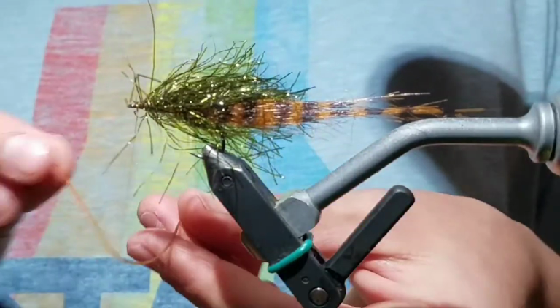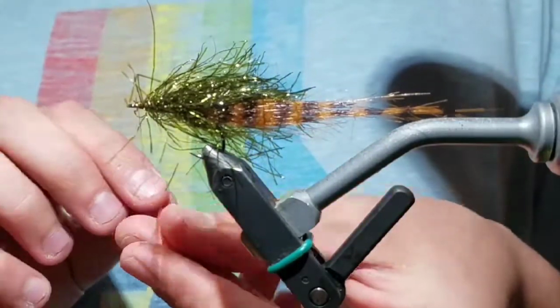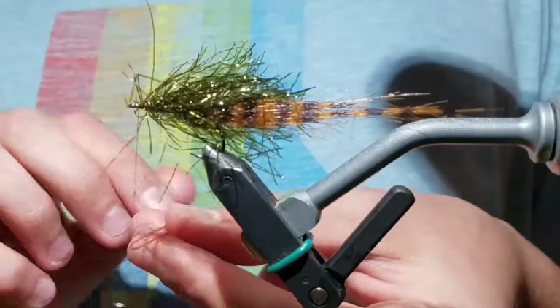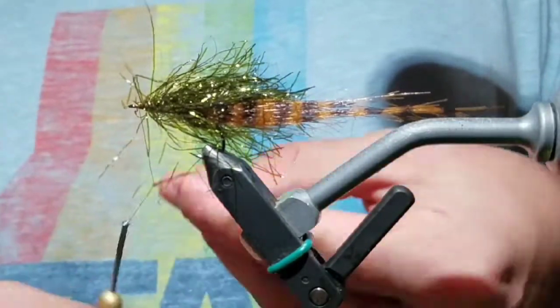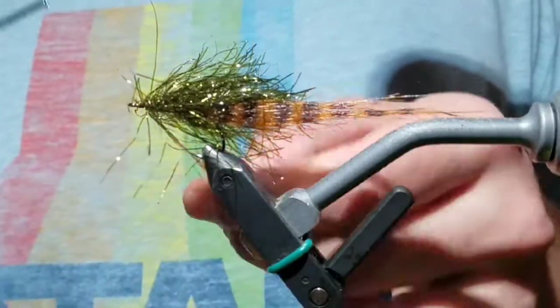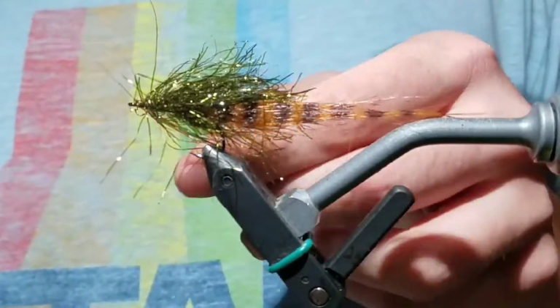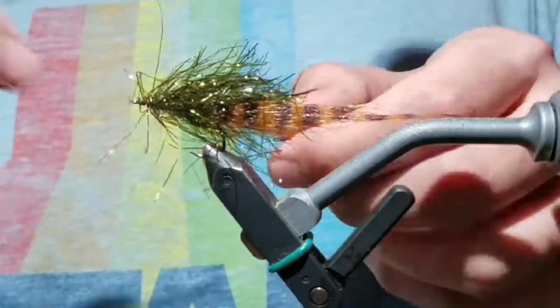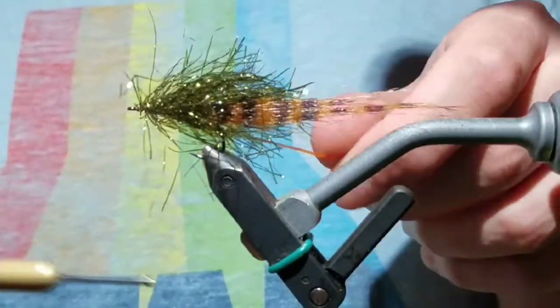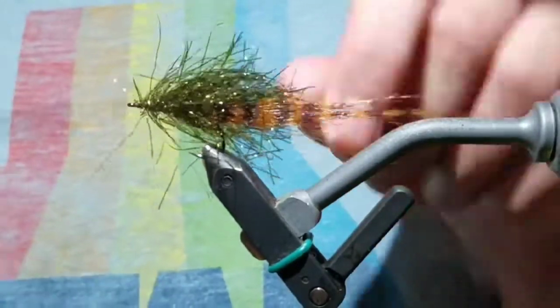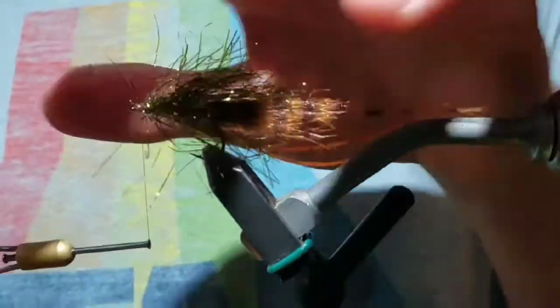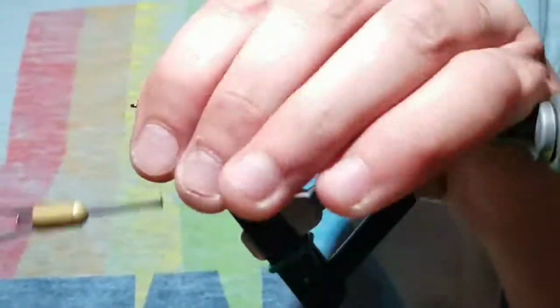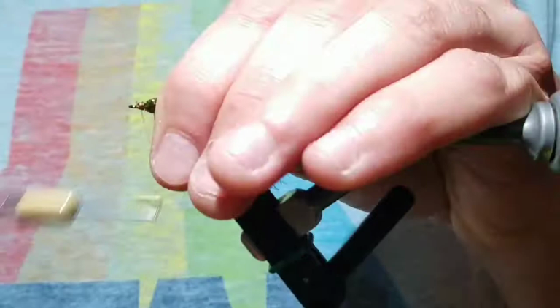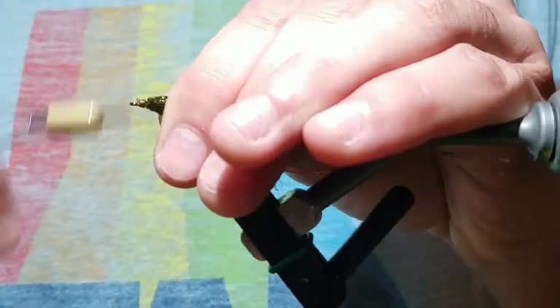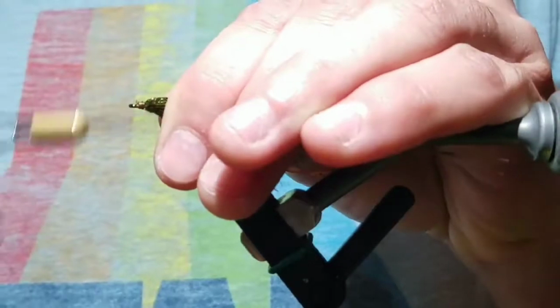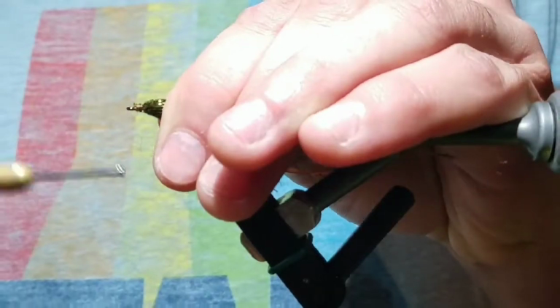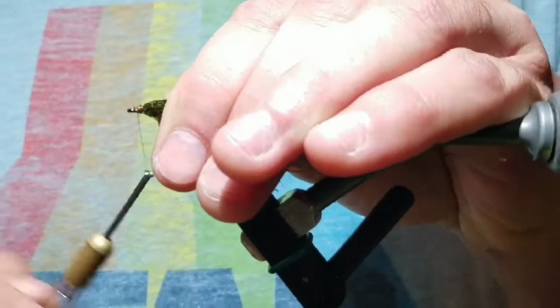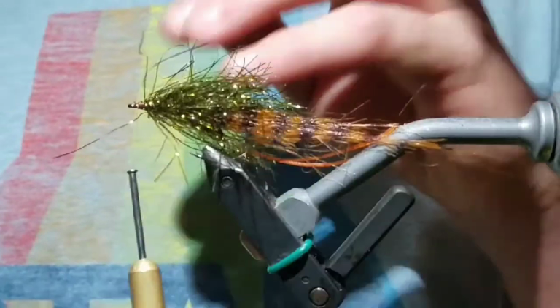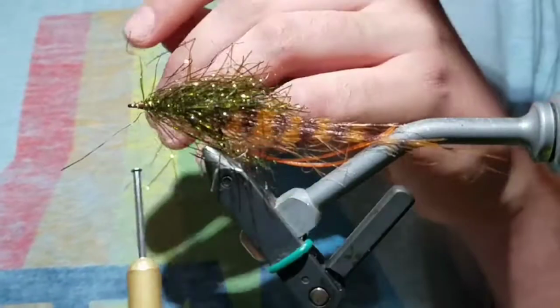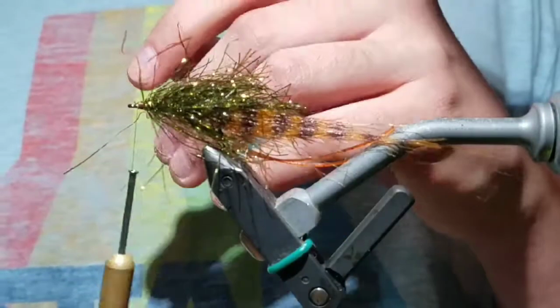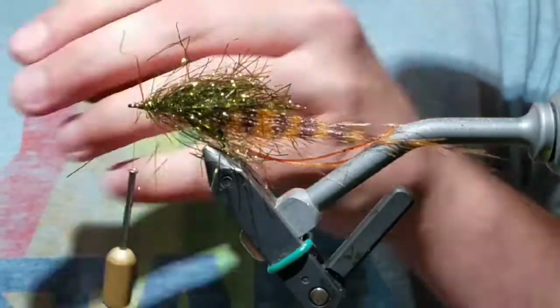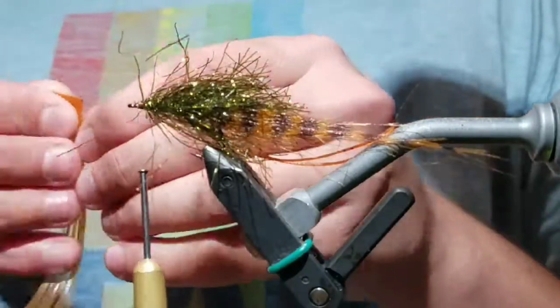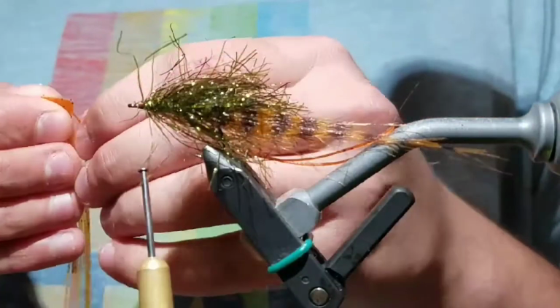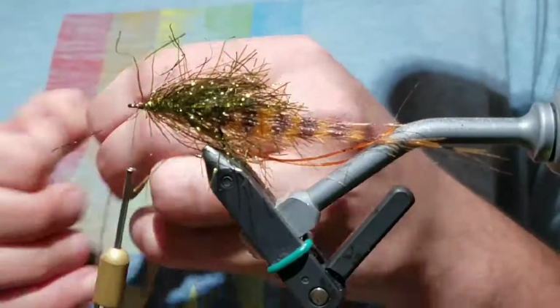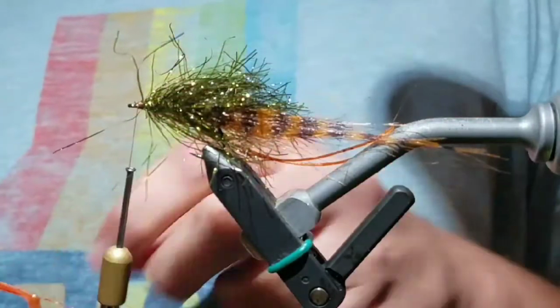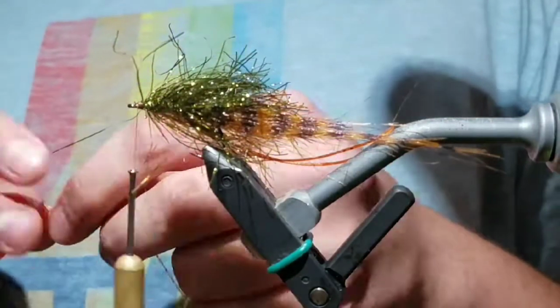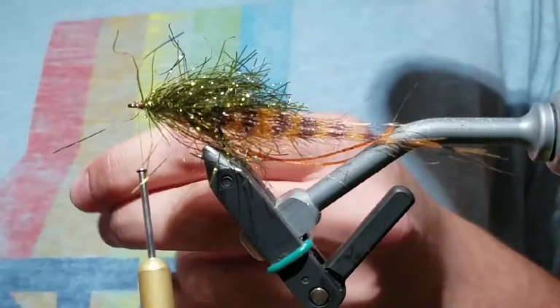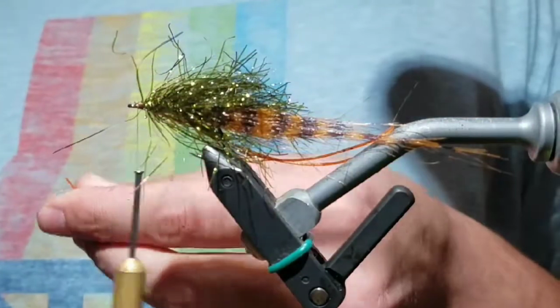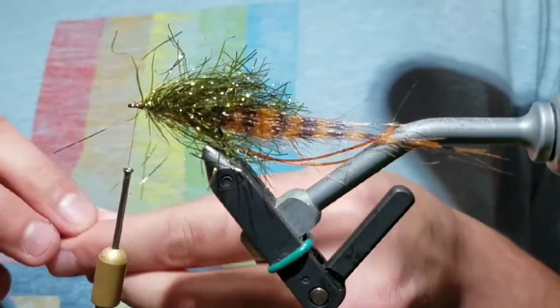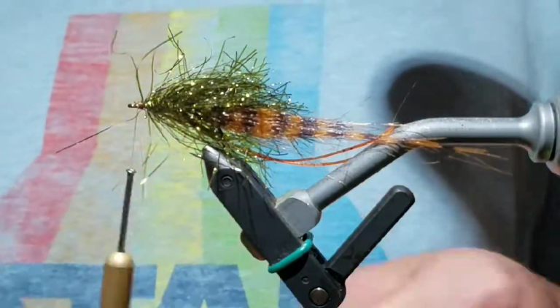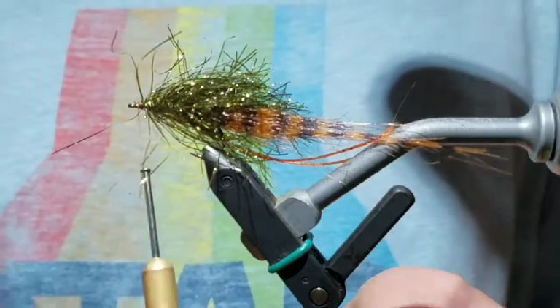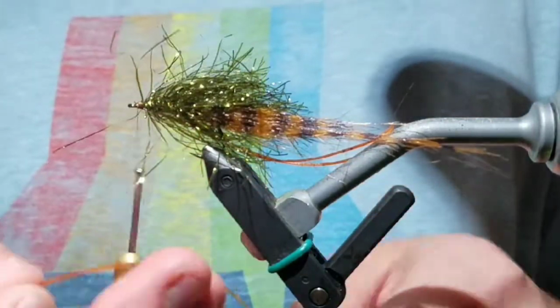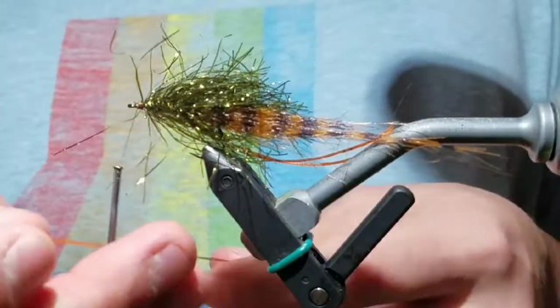Take a rubber leg, fold it over the thread, and tie it down on the near side of the hook. Do the same with another rubber leg on the far side.